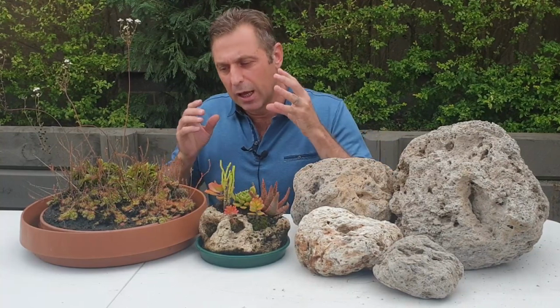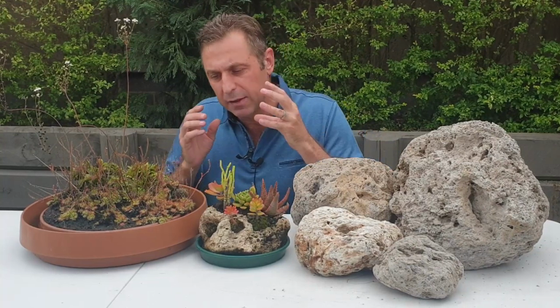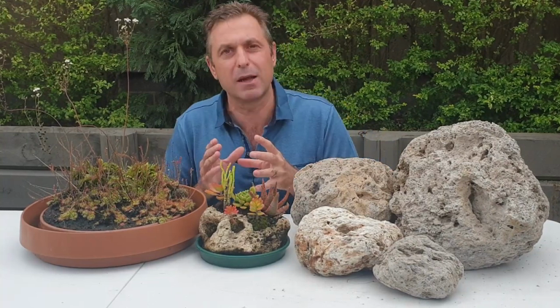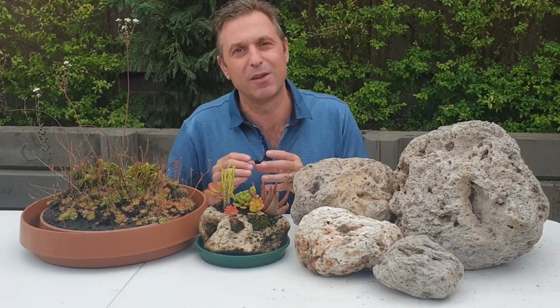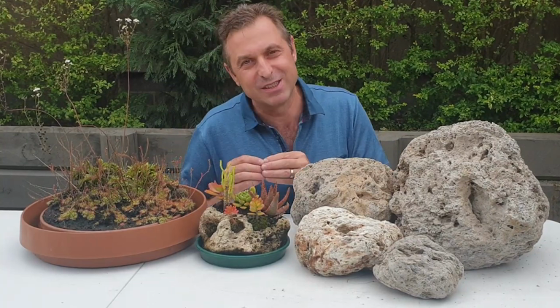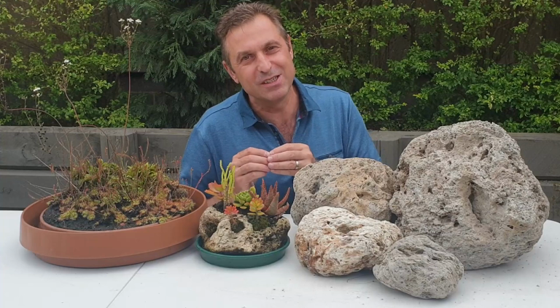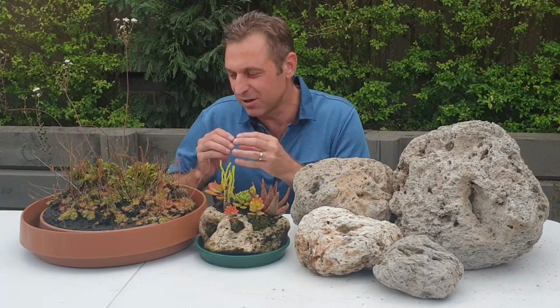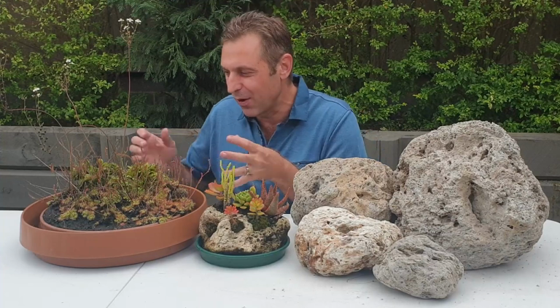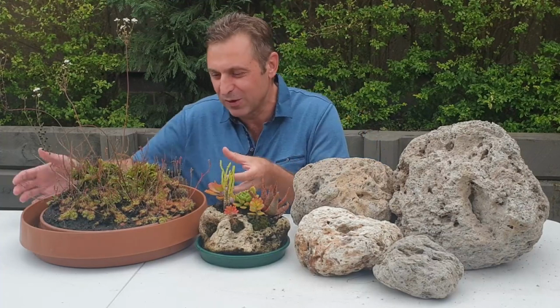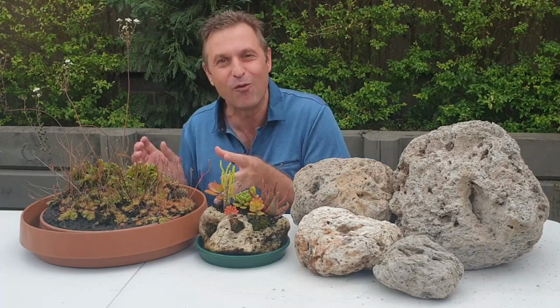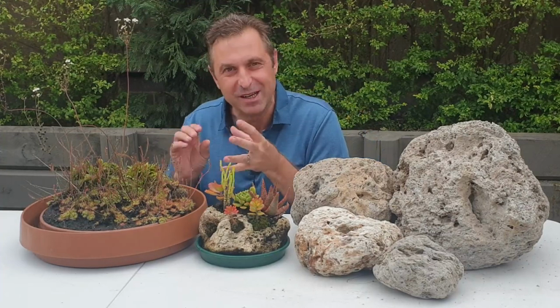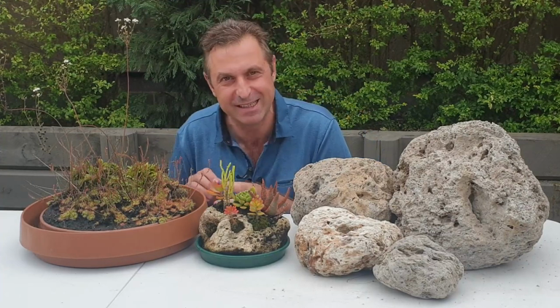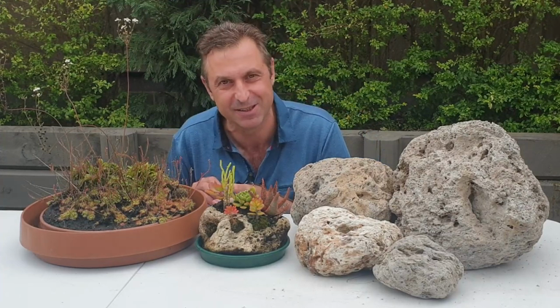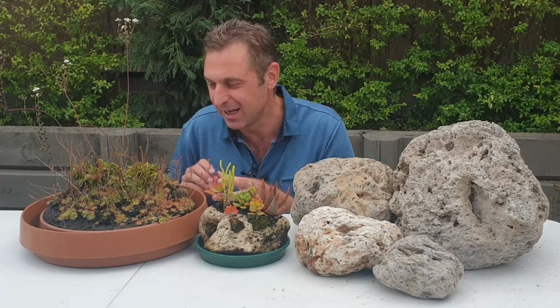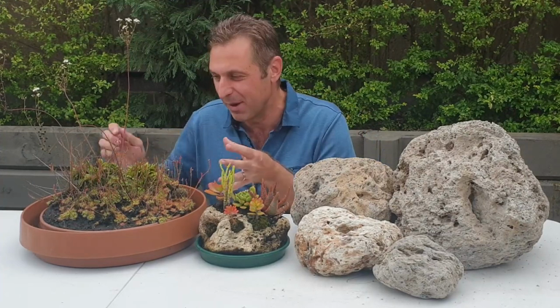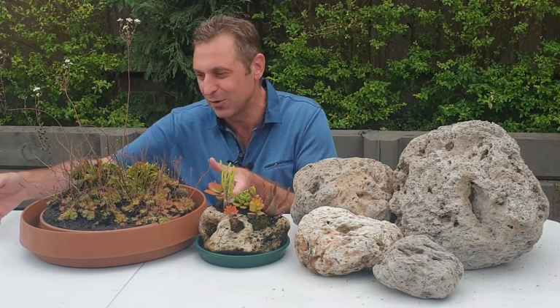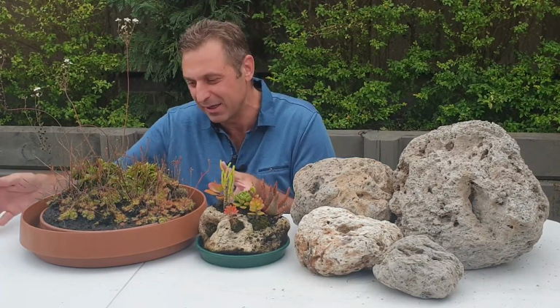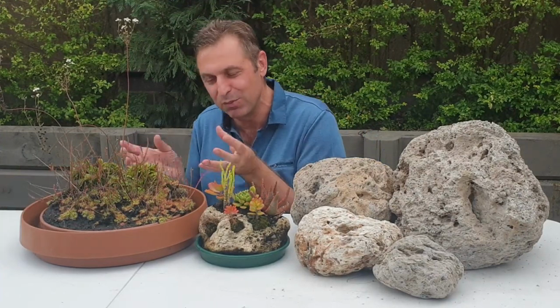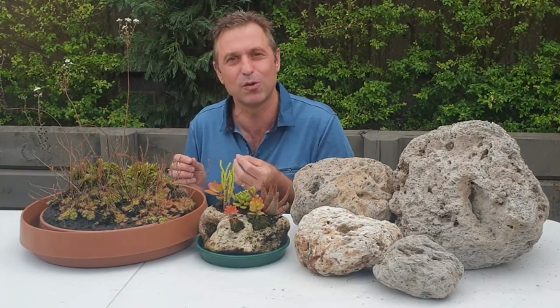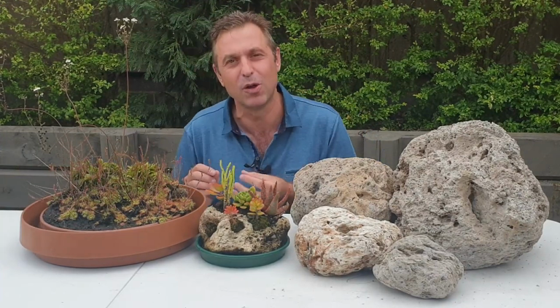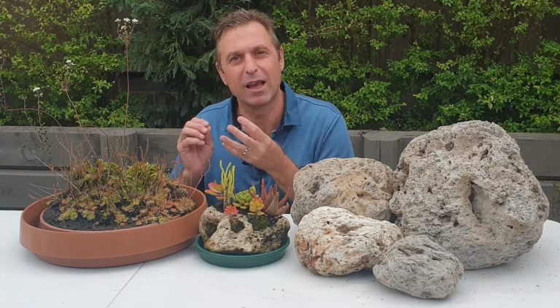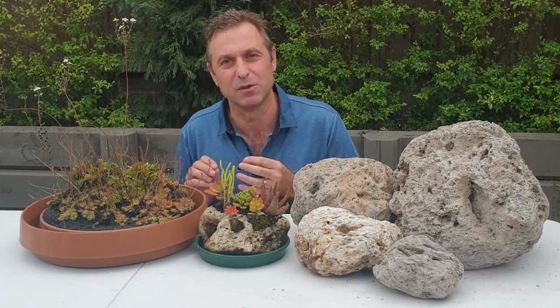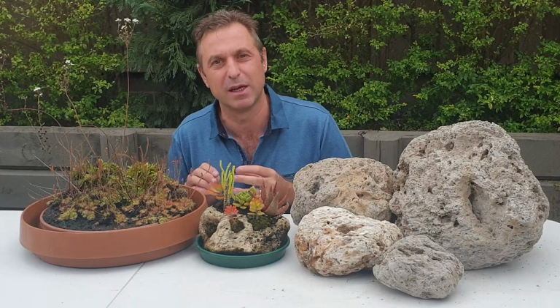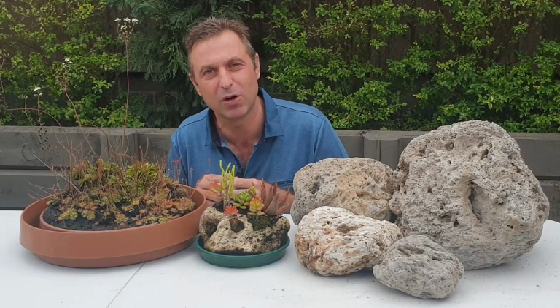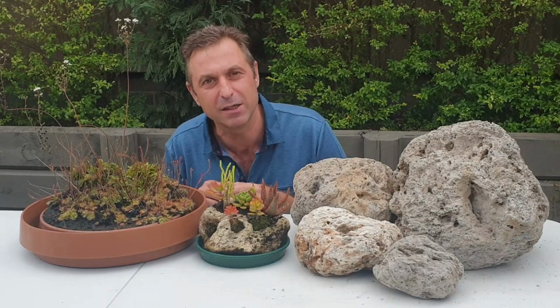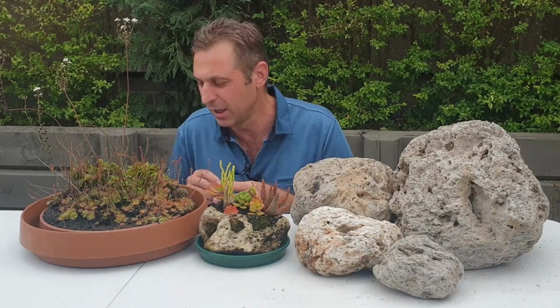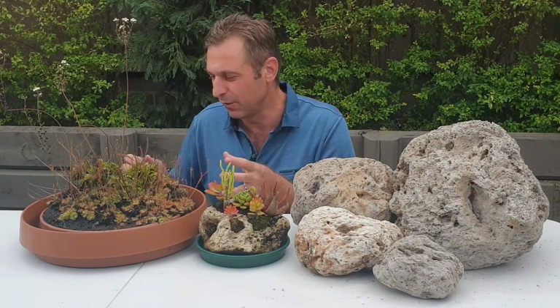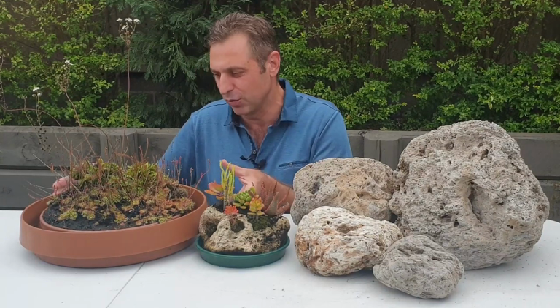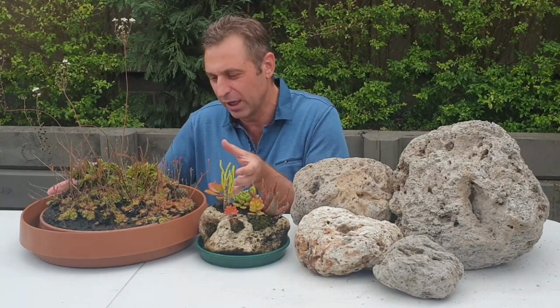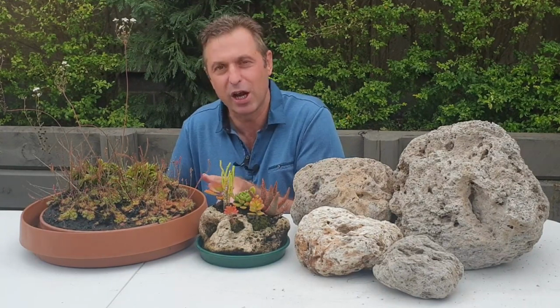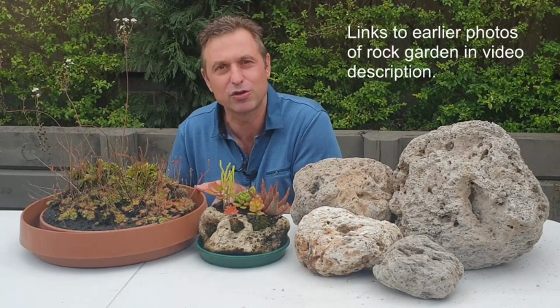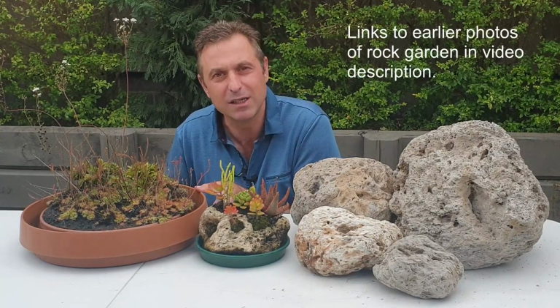In the second part of the video series, I'll be going into the finer details about how to make this beautiful carnivorous plants rock garden featuring shallow trays, carnivorous plants, and pumice rocks.